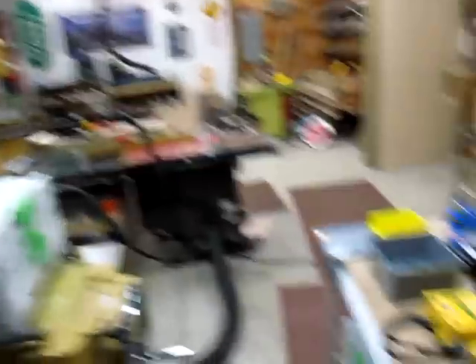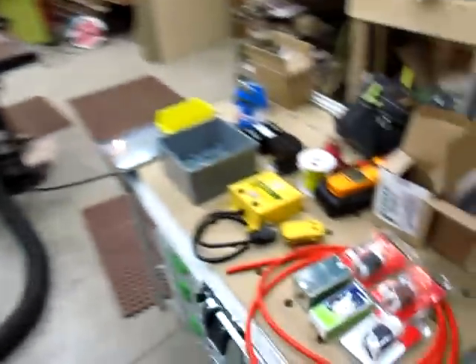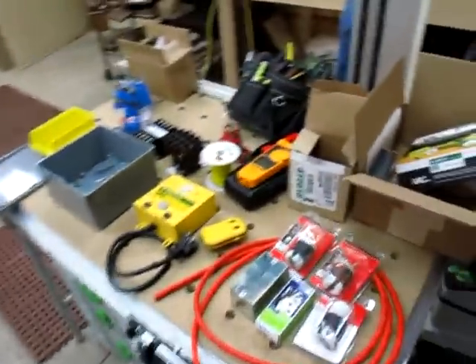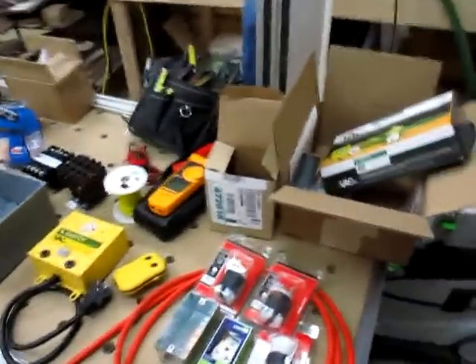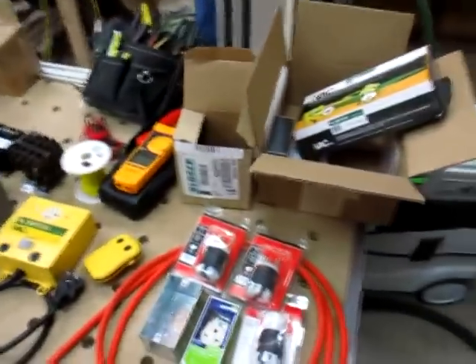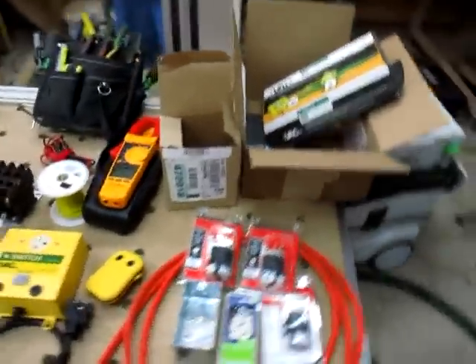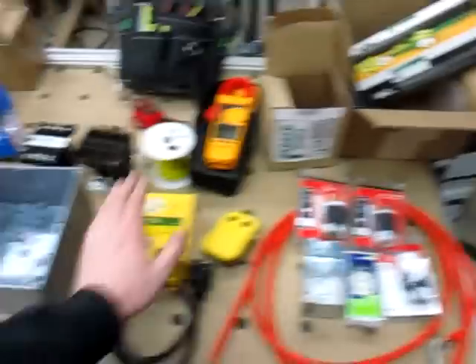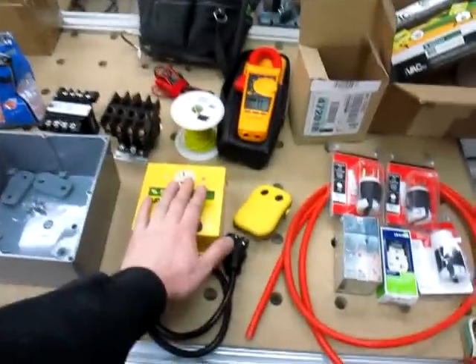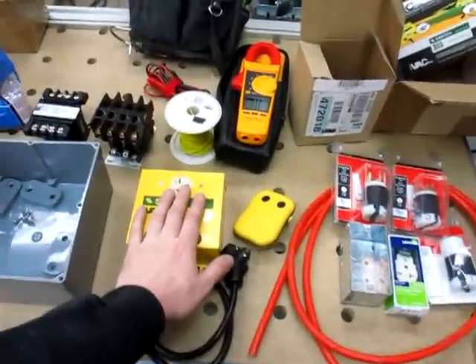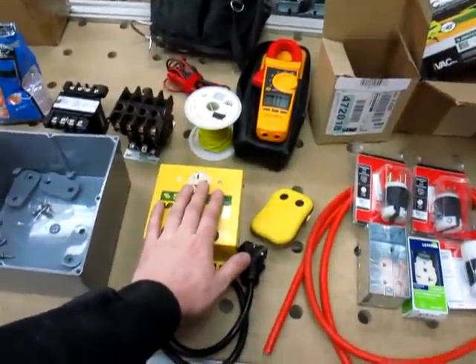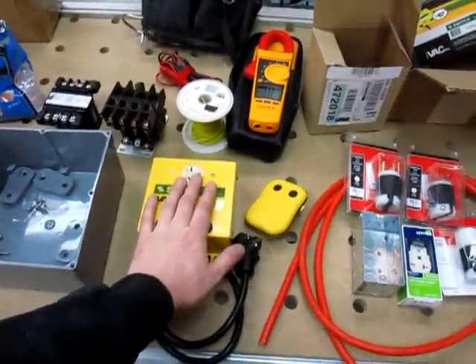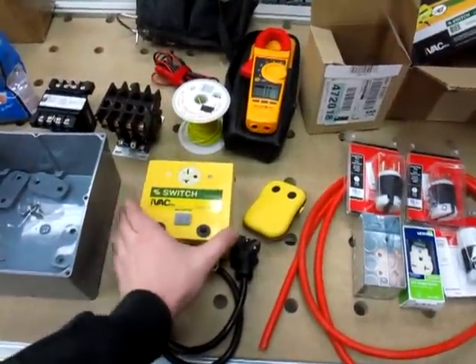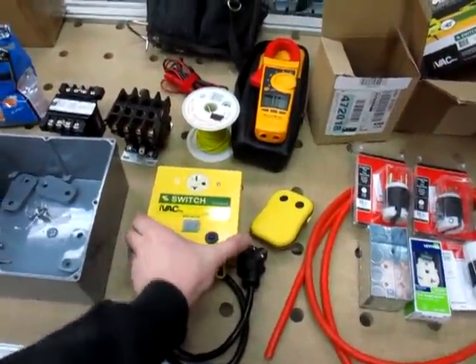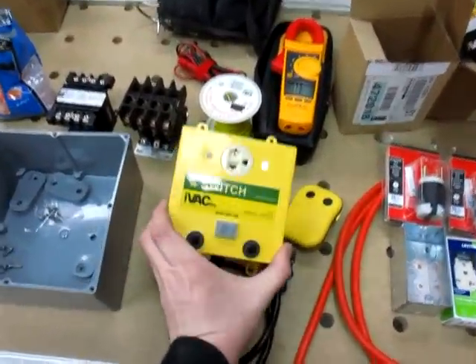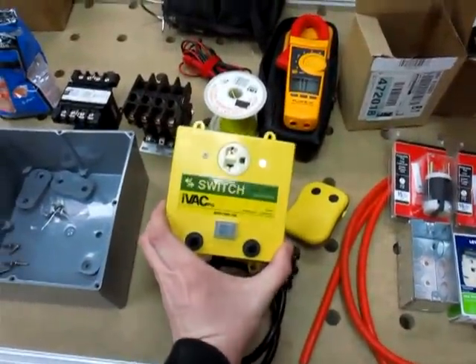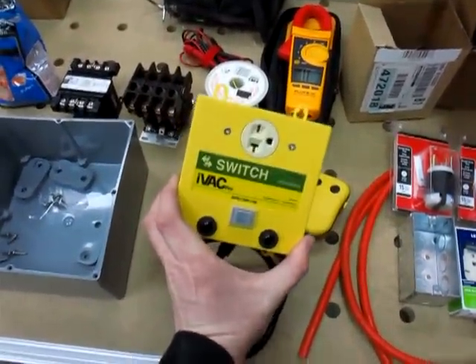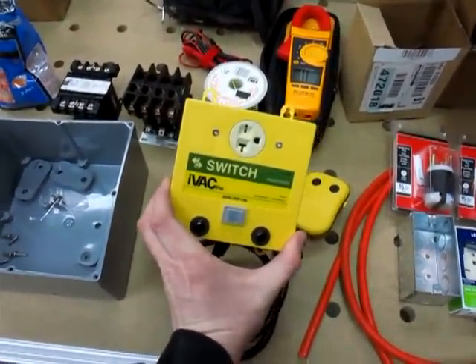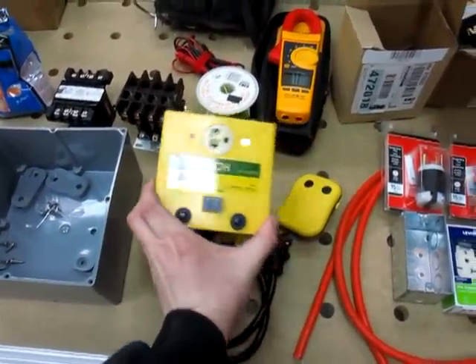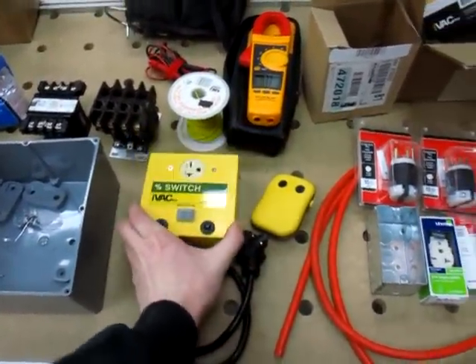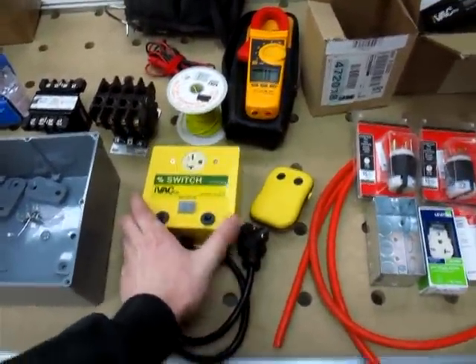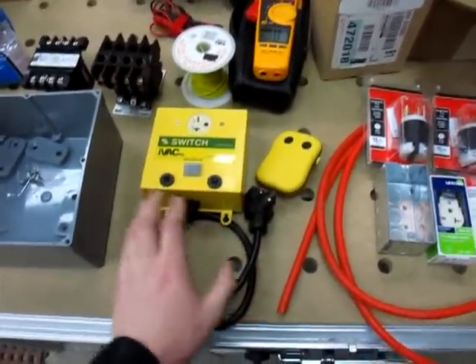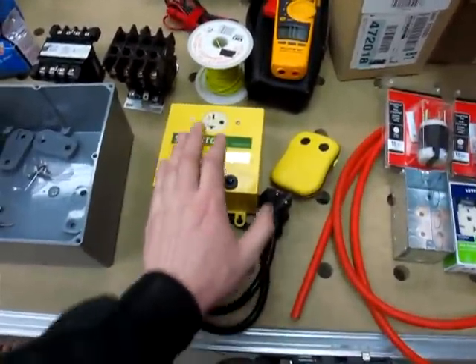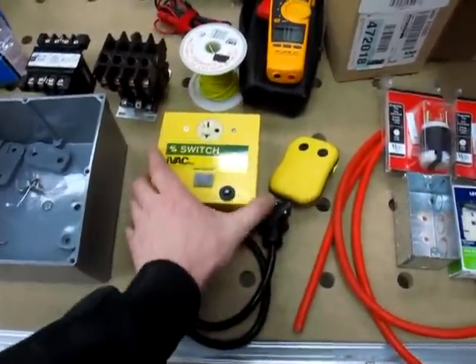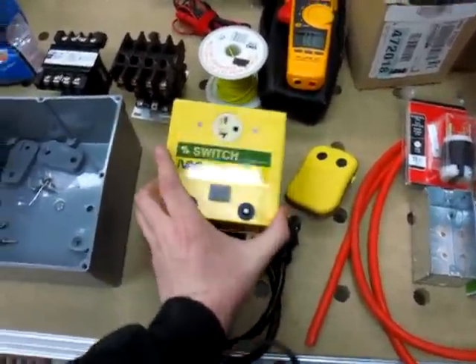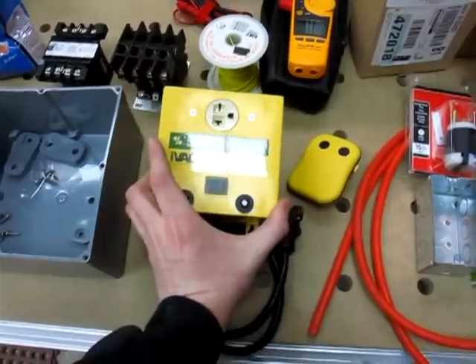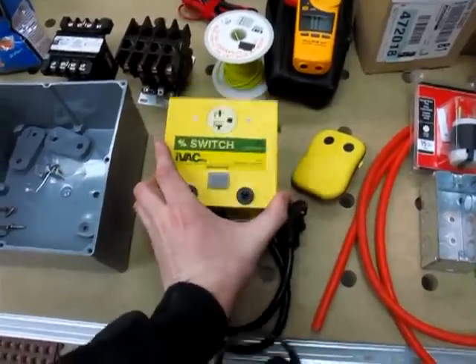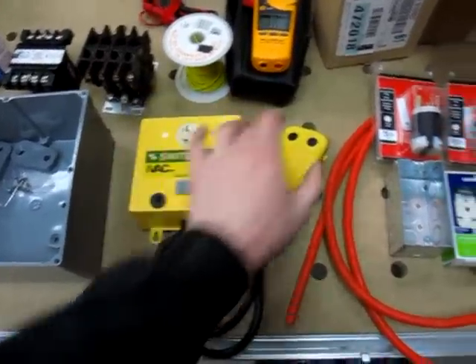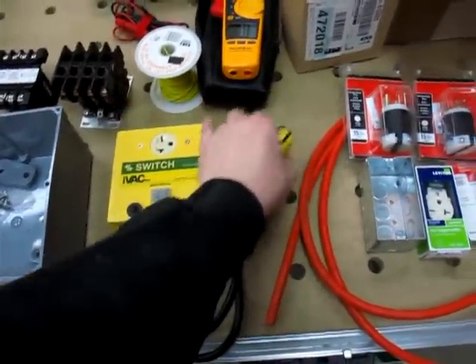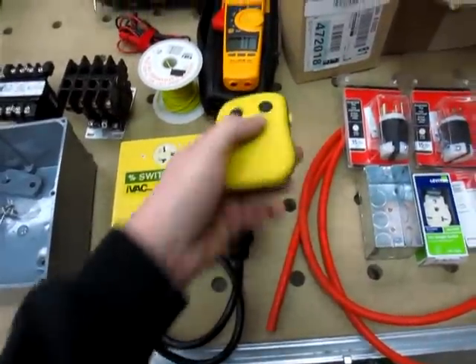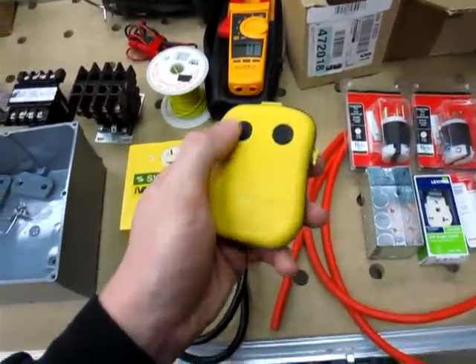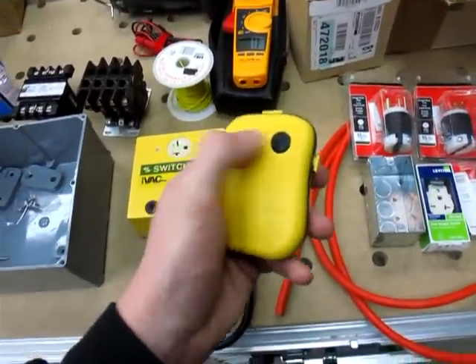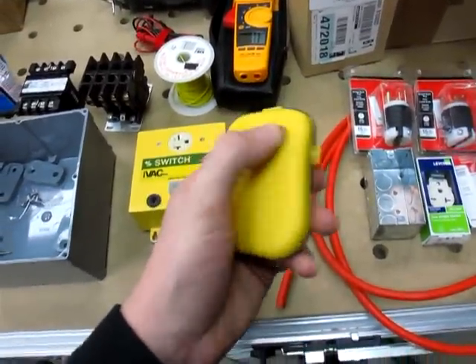I was looking around on the internet and I eventually decided to go with iVac products here. This is the iVac Pro switch and this is the iVac Pro remote.